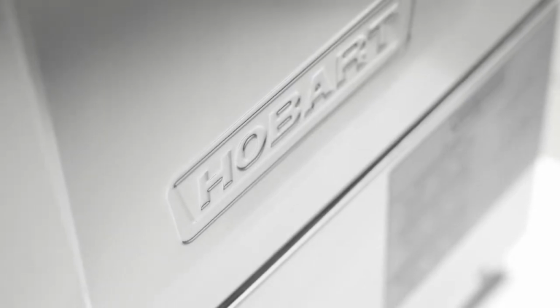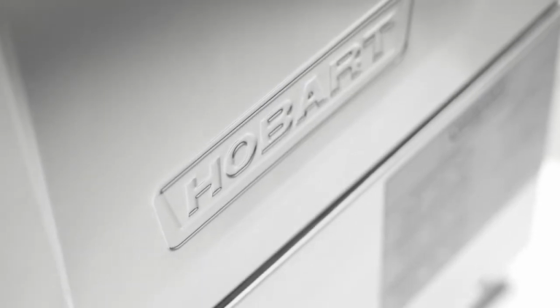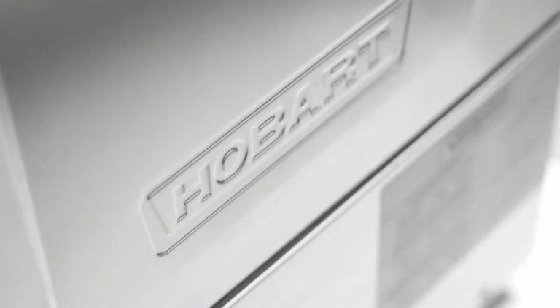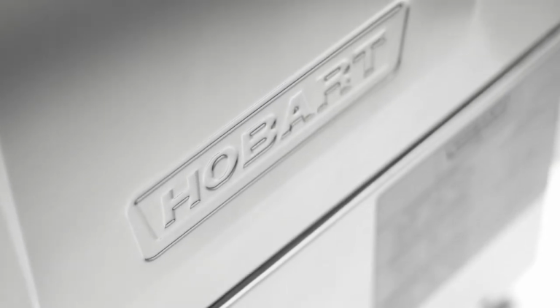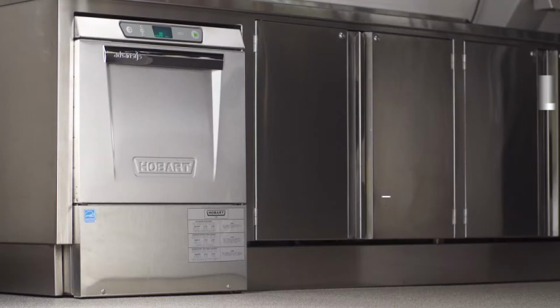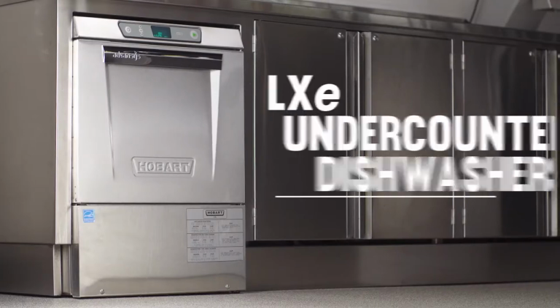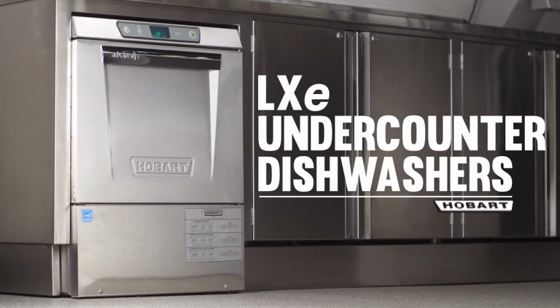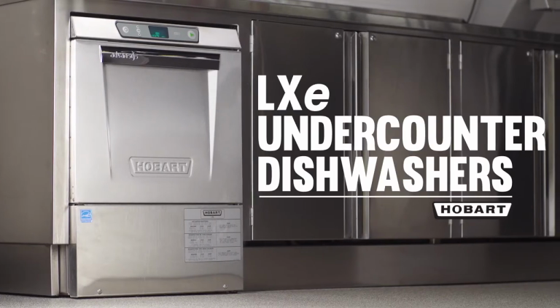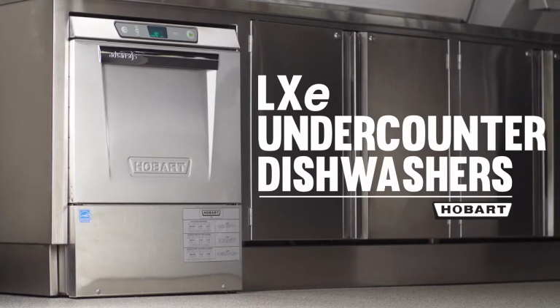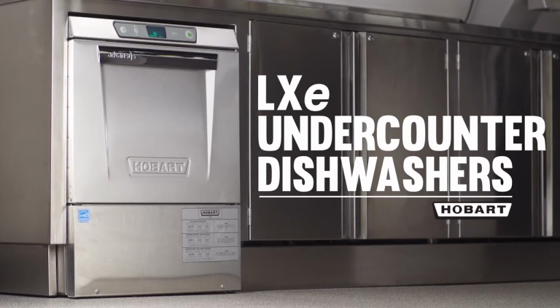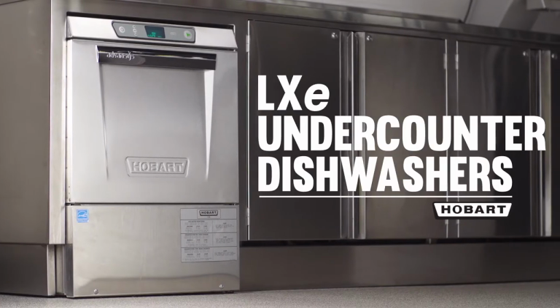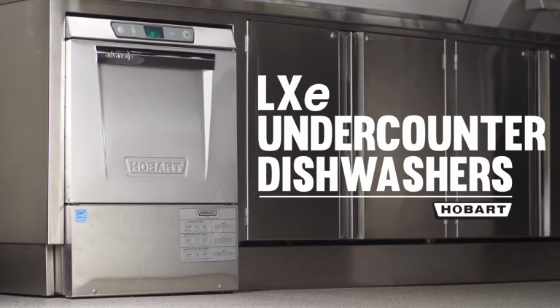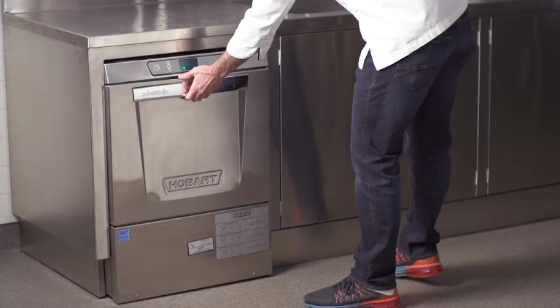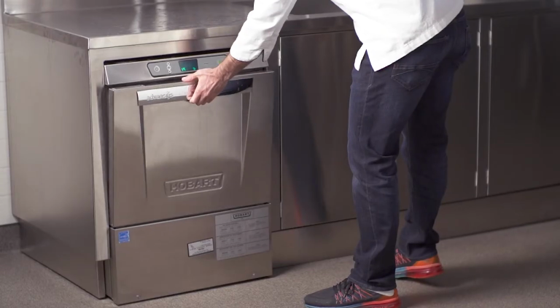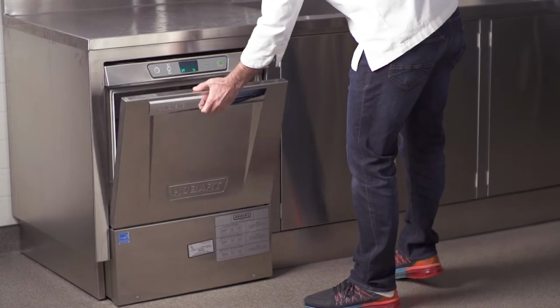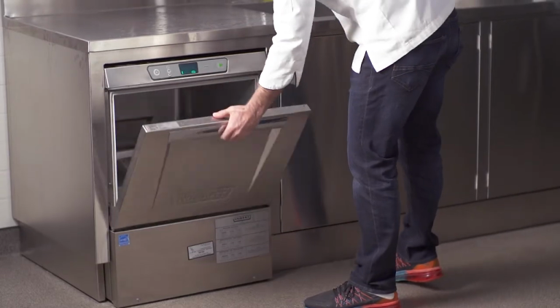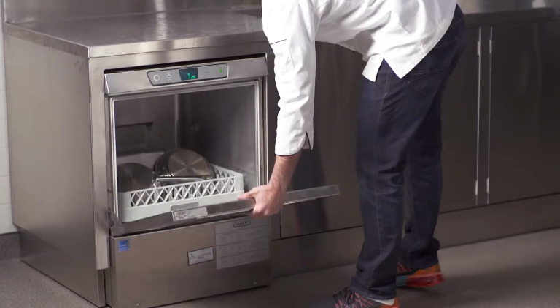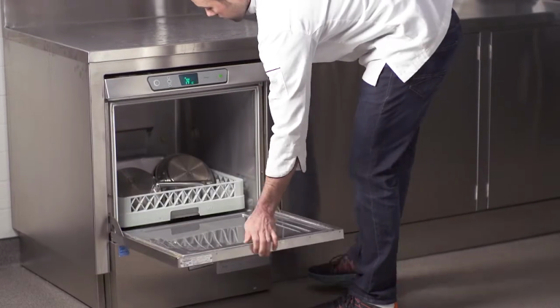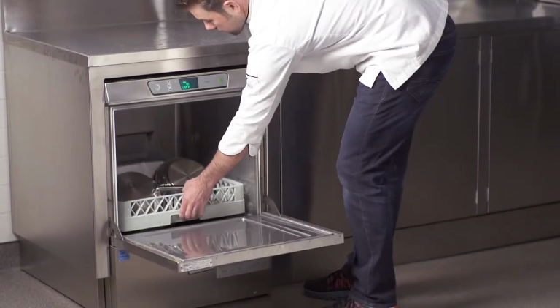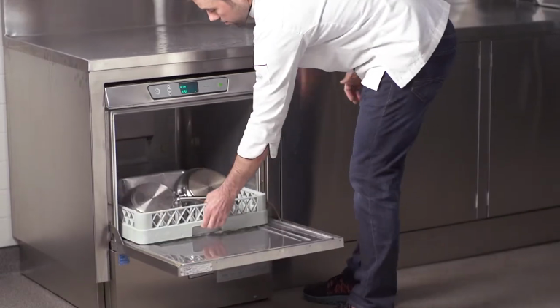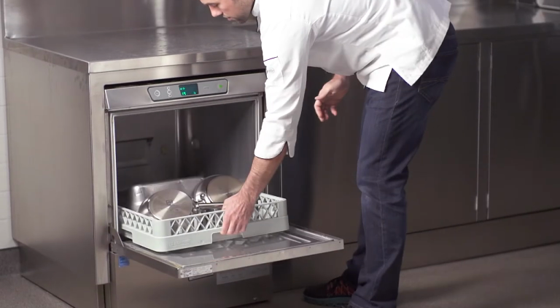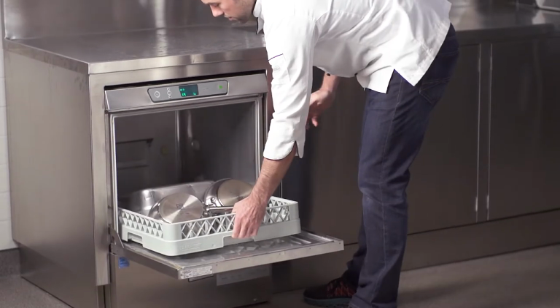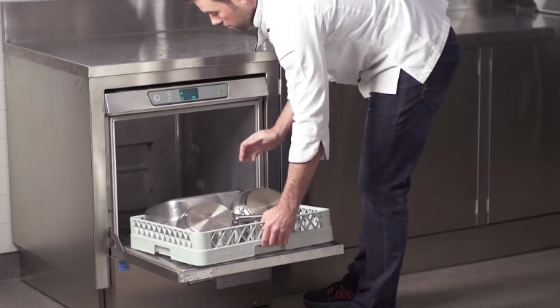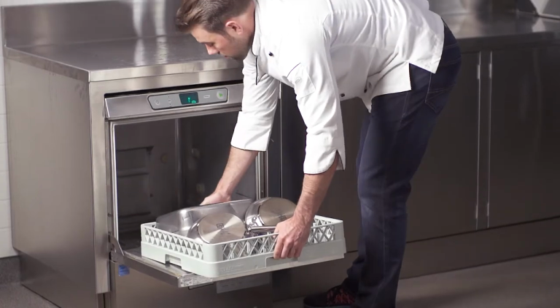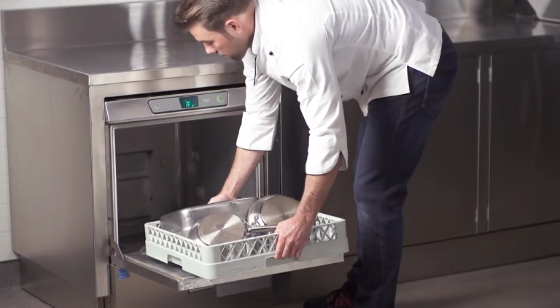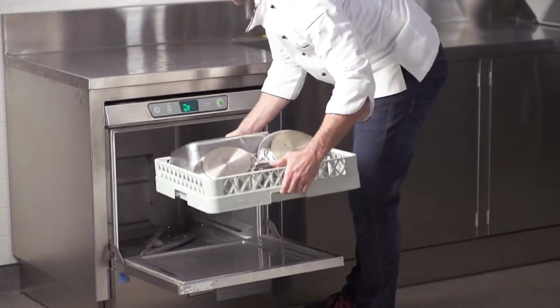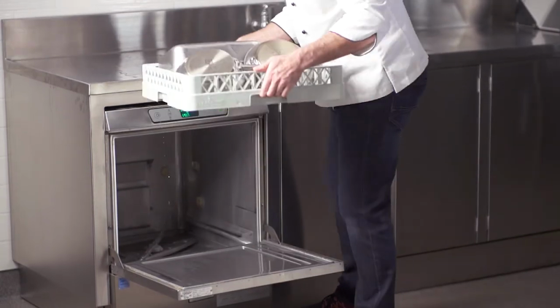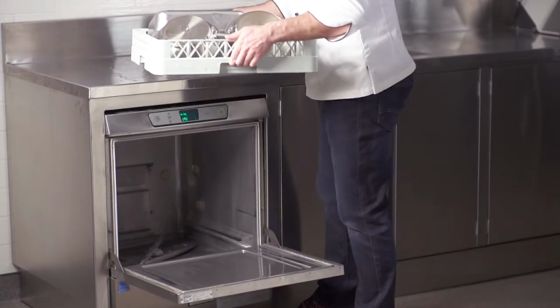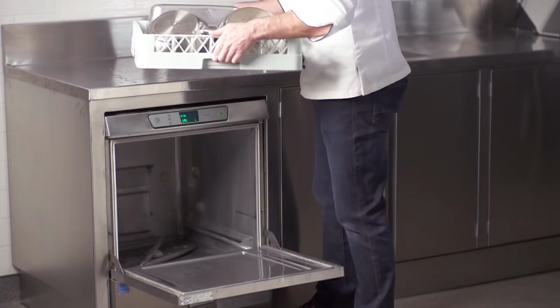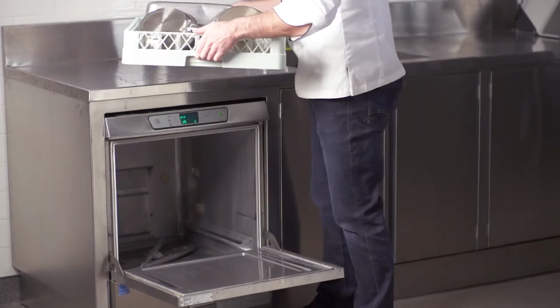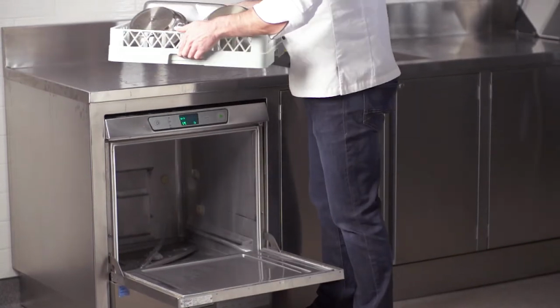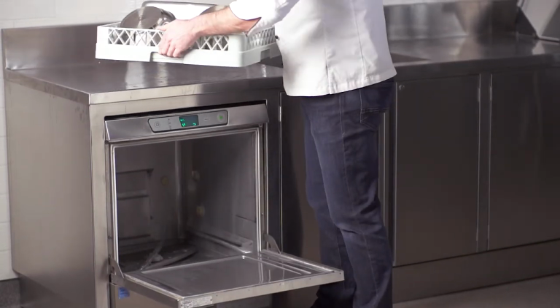Hobart LX-E under-counter commercial dishwashers deliver best-in-class performance and durability in a compact space and are designed to save your operation time and money.